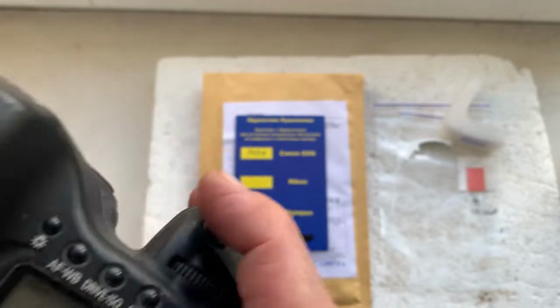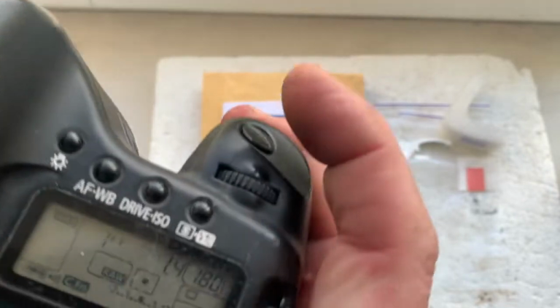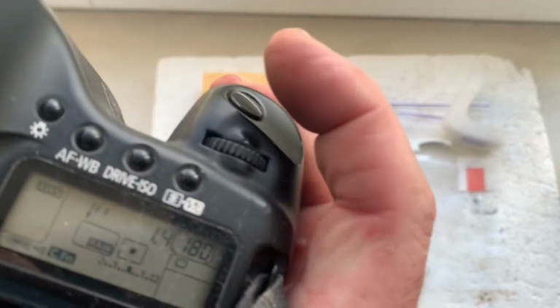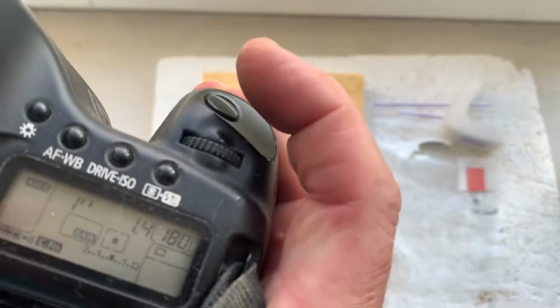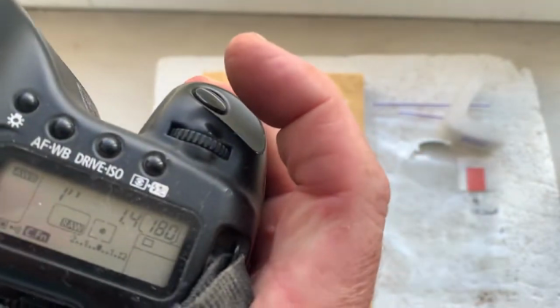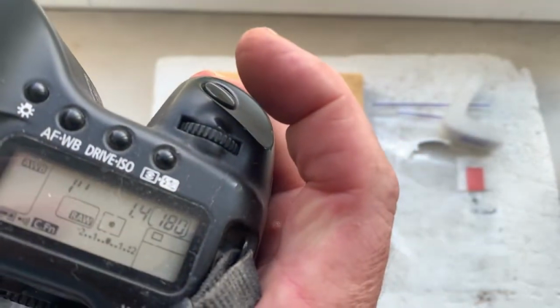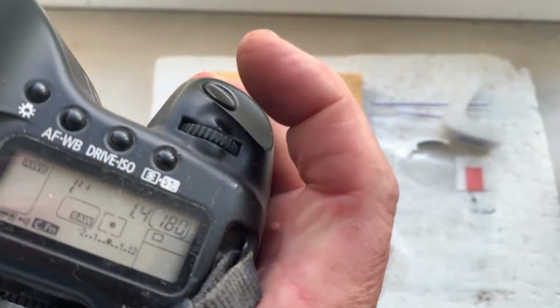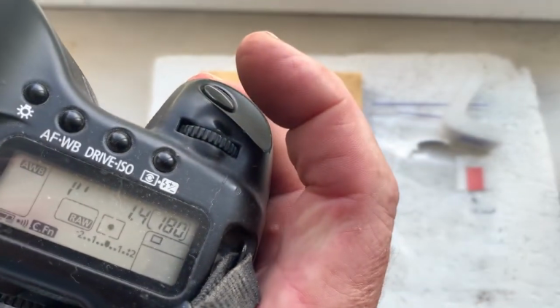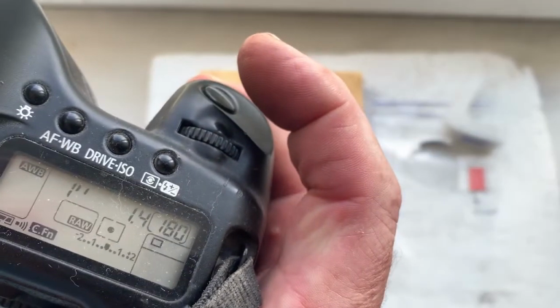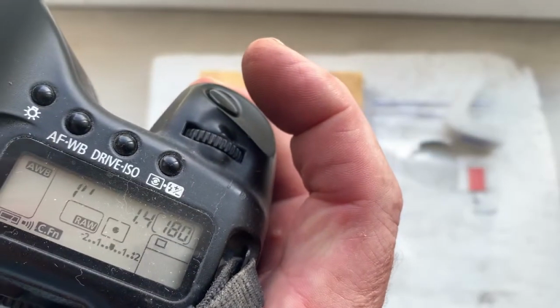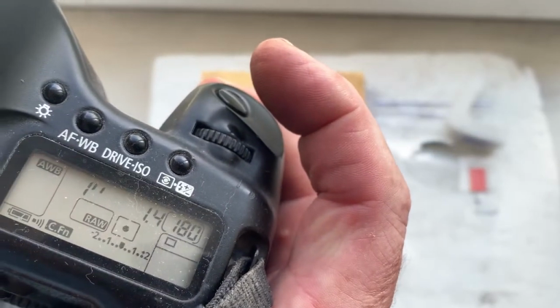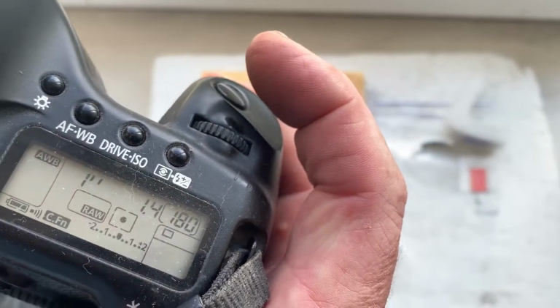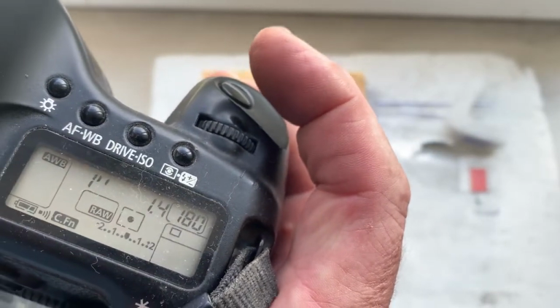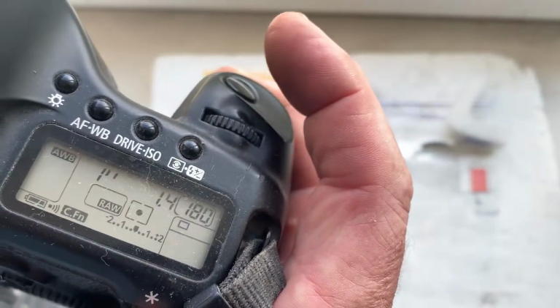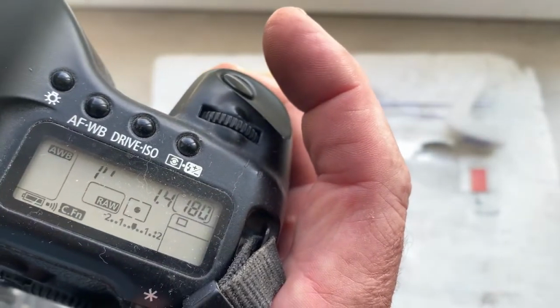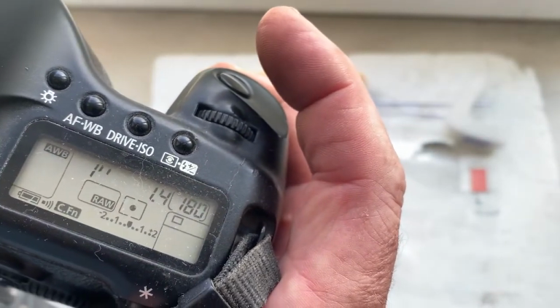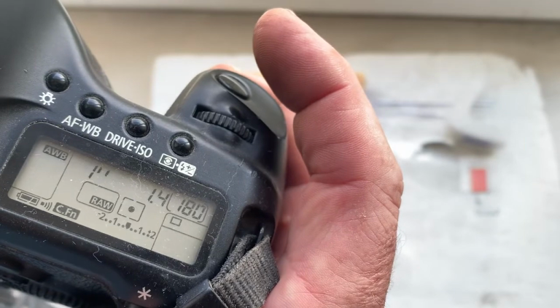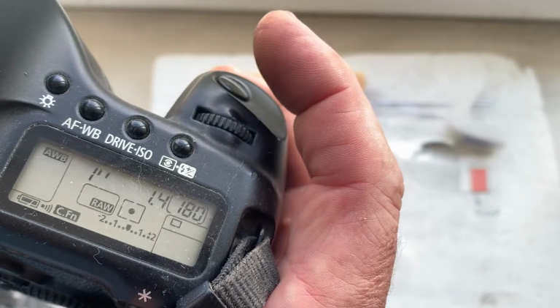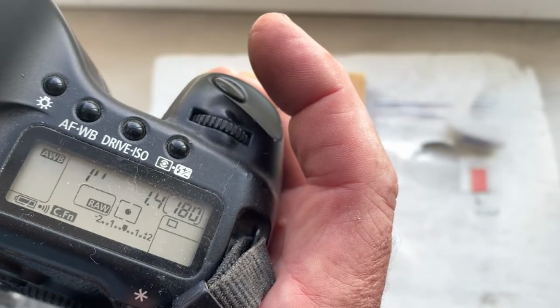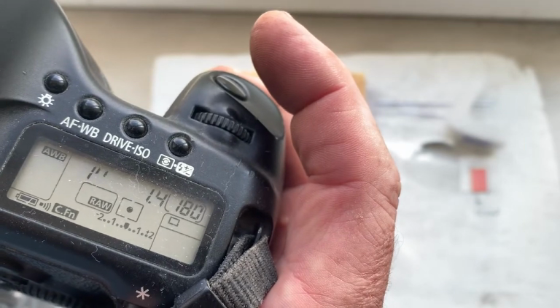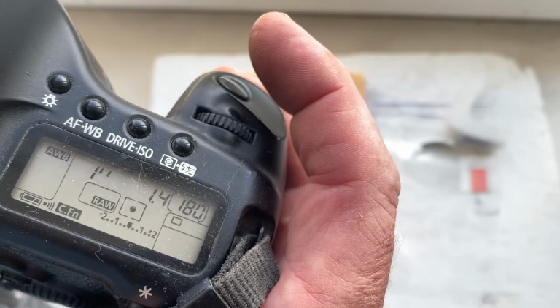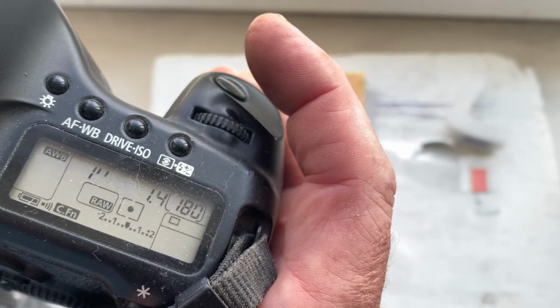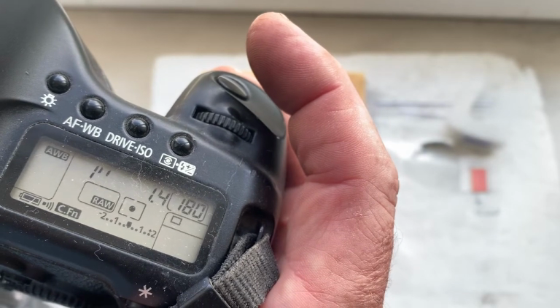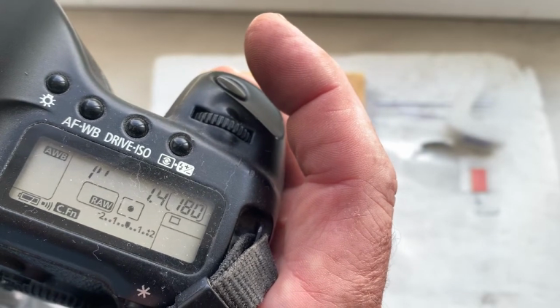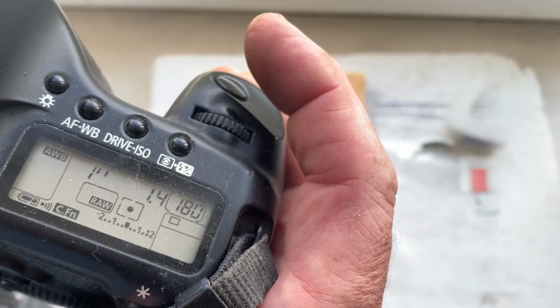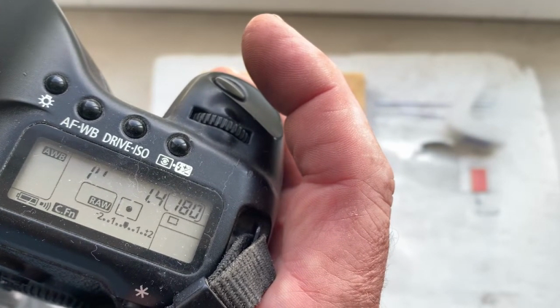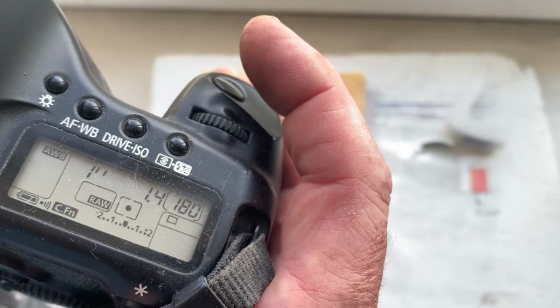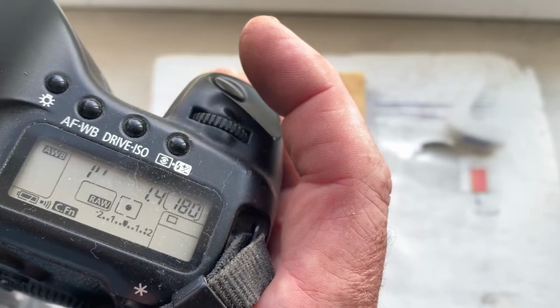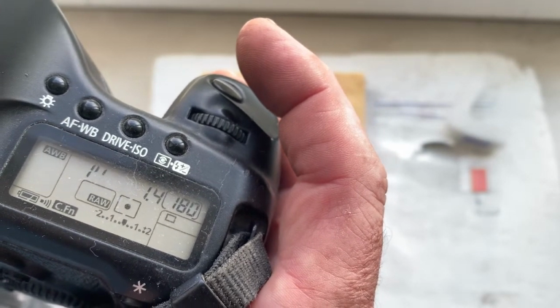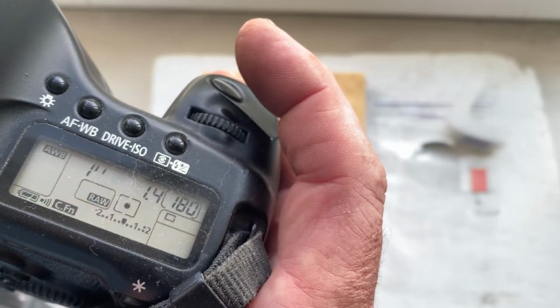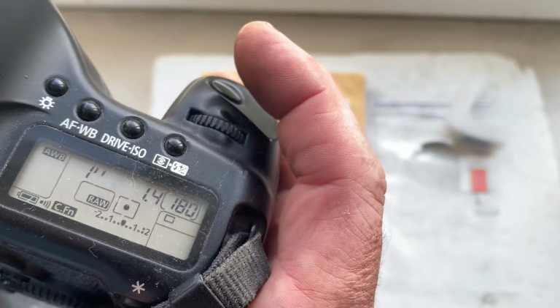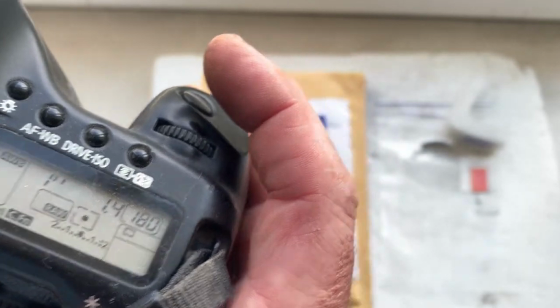I pre-programmed the focal length to 50mm, aperture 1.4, delay time to enter in programmer mode is 1 second, and focus trap mode is off.